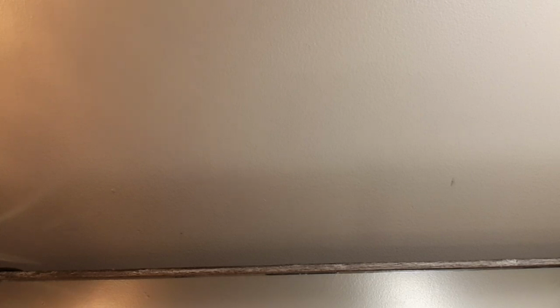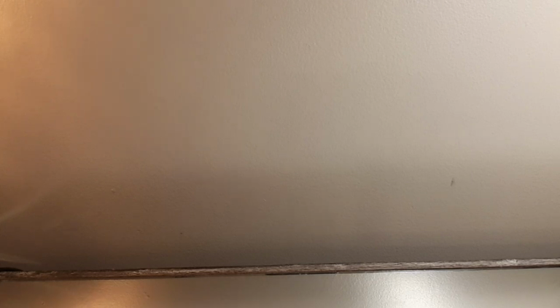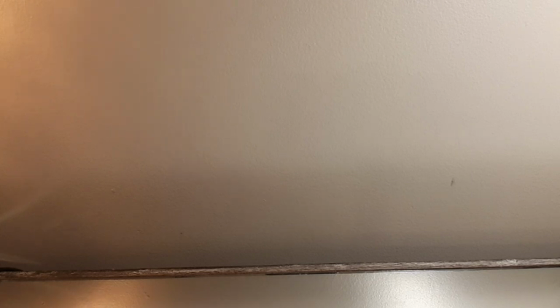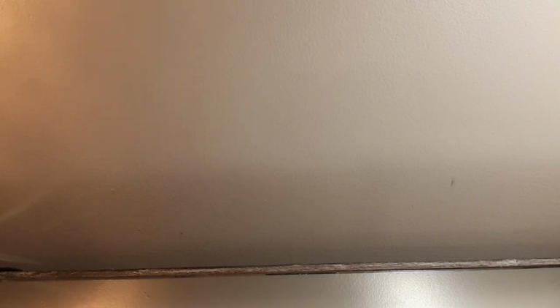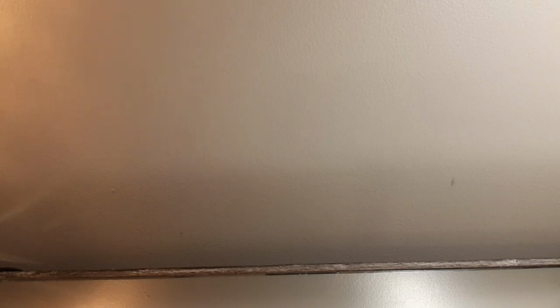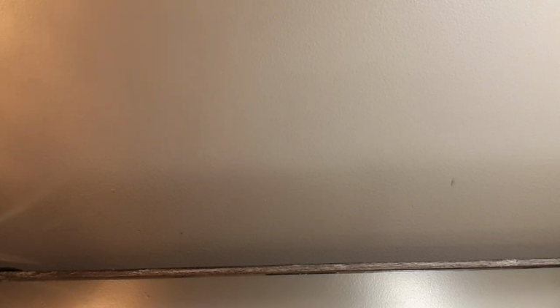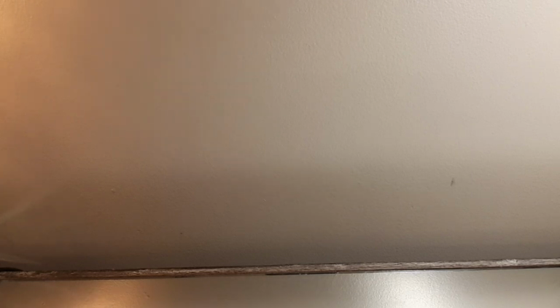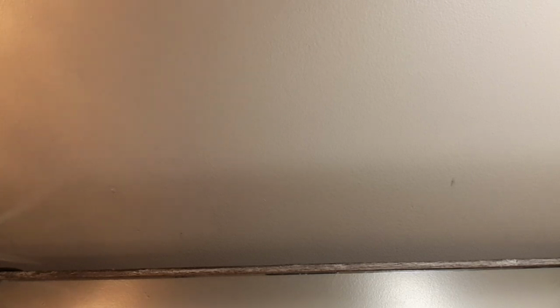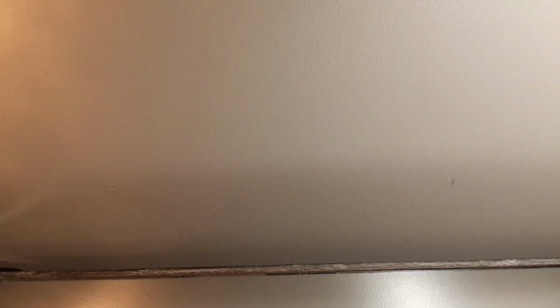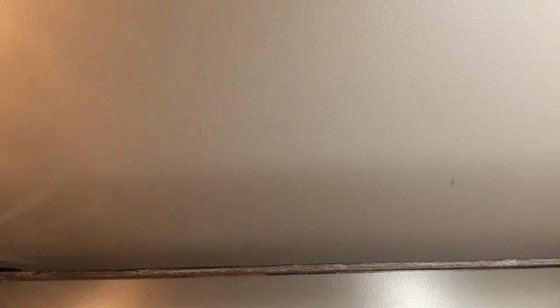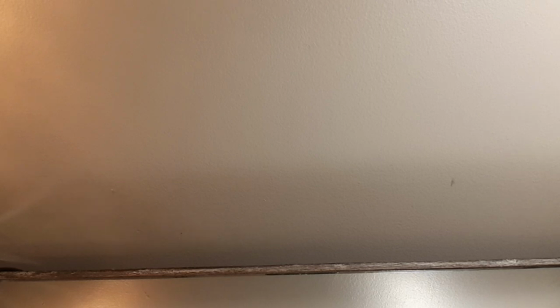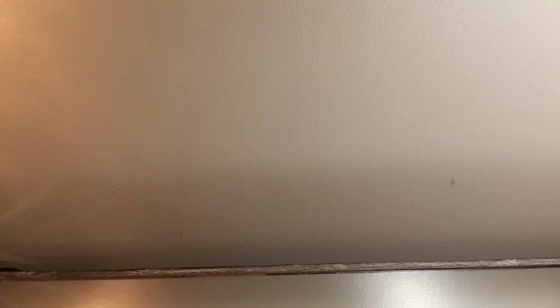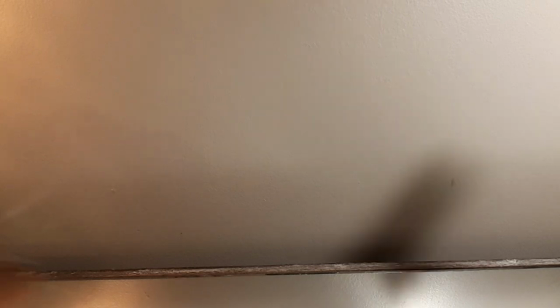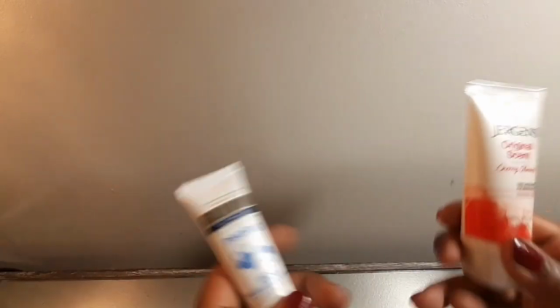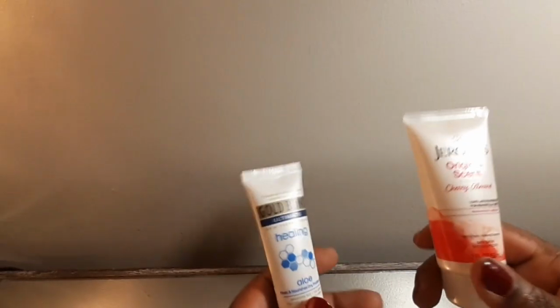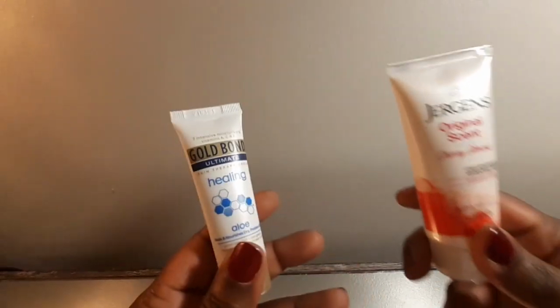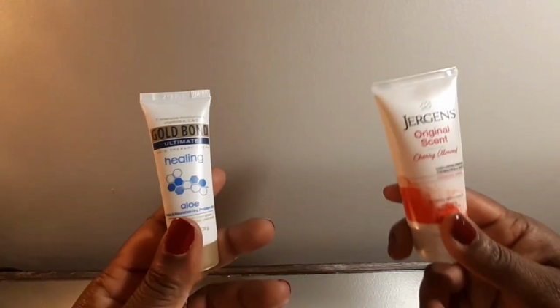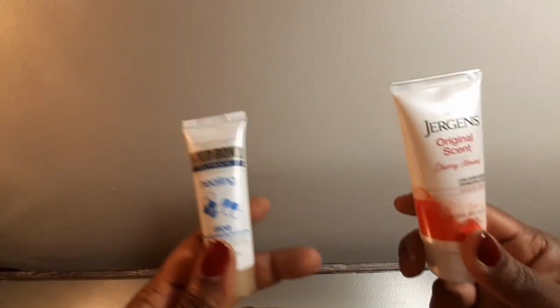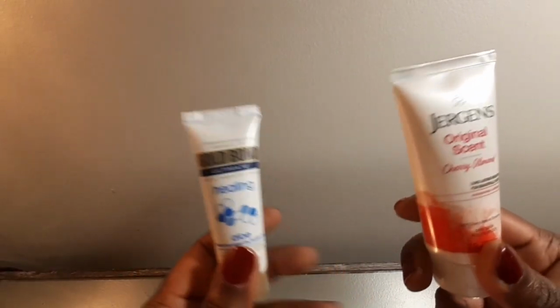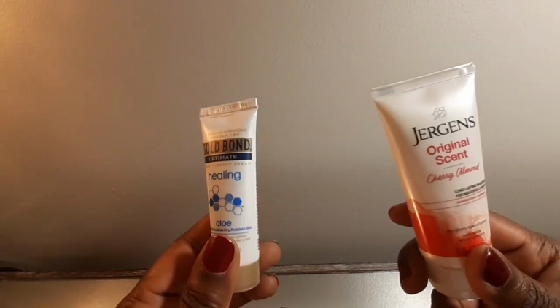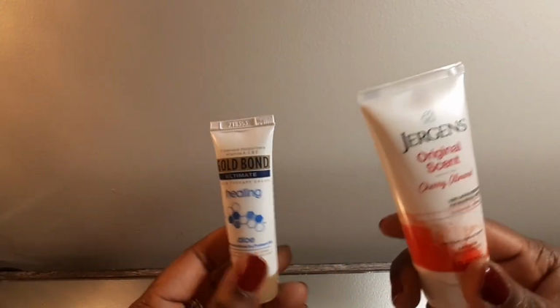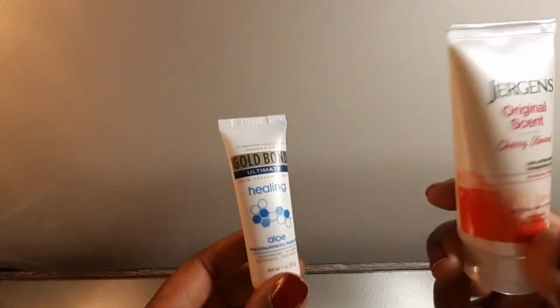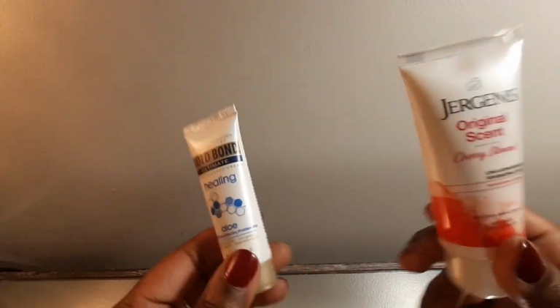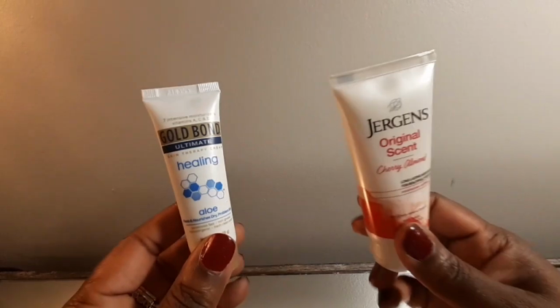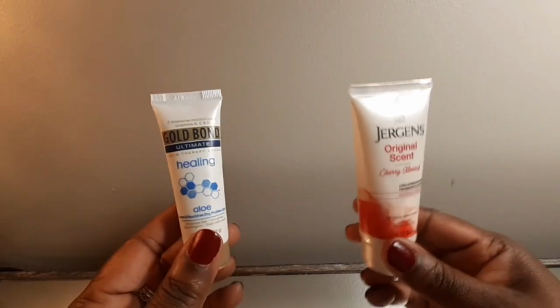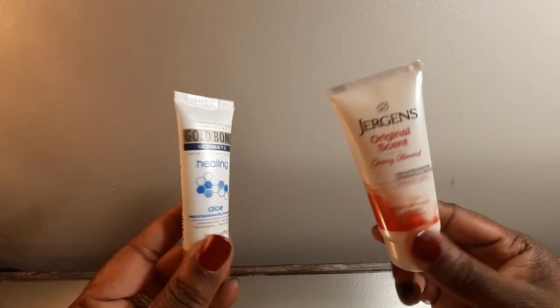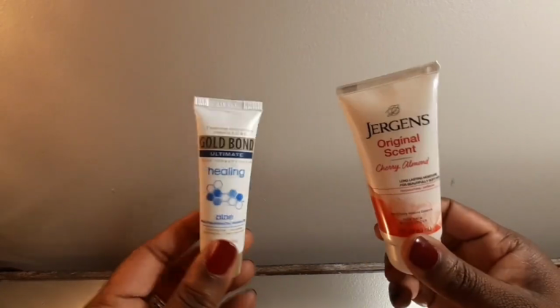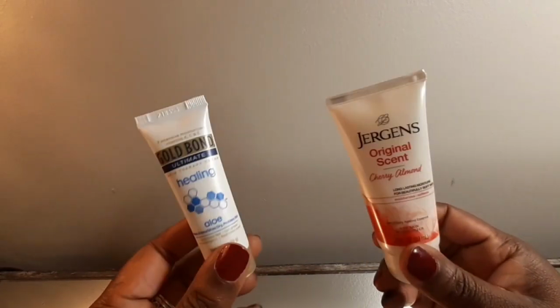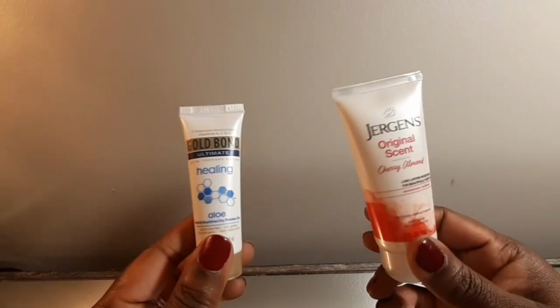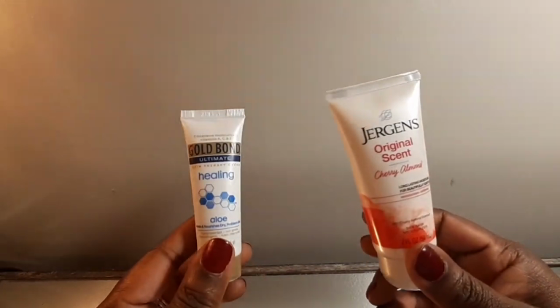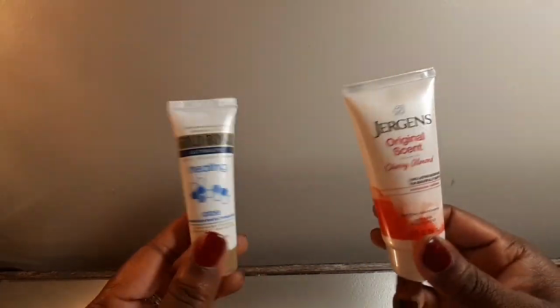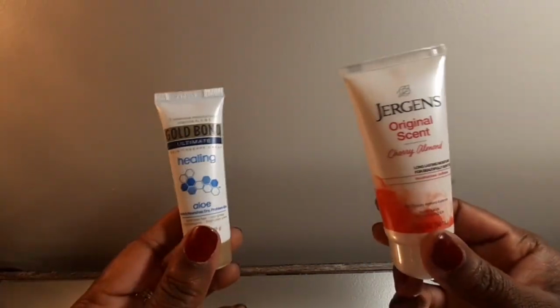I wasn't sure what type of lotion daddy would use, so I got him the Dove, I got him Jergens, and I also got this Gold Bond. So between the three, he shouldn't be ashy.